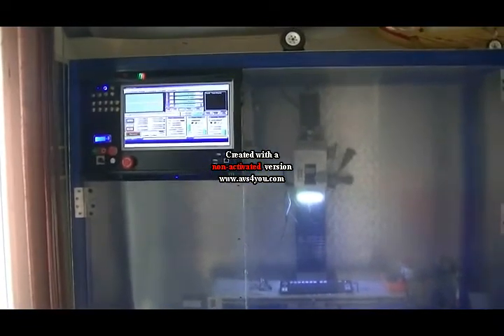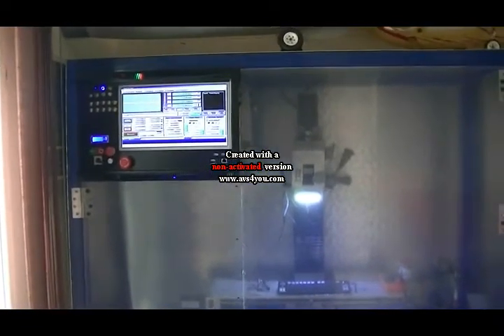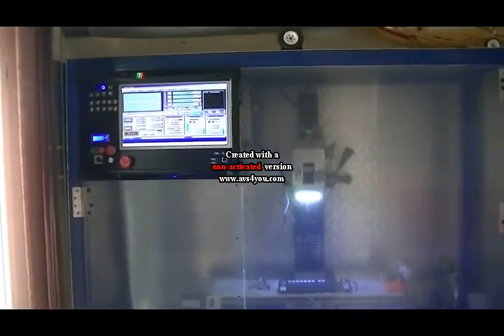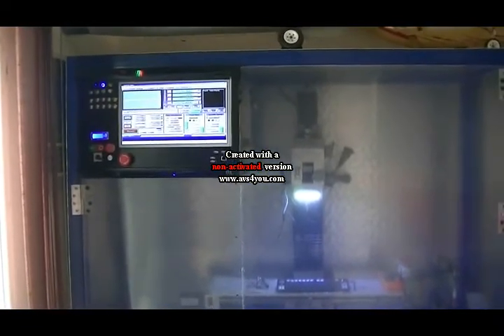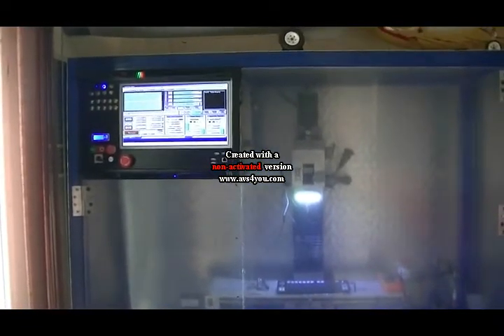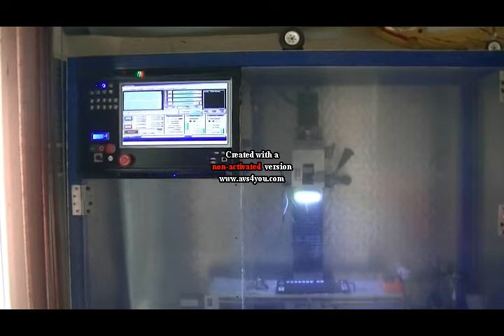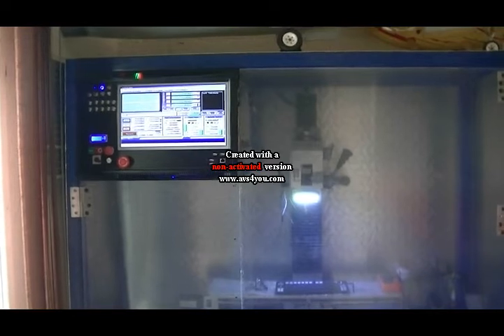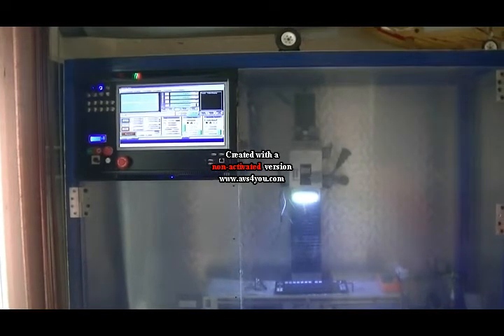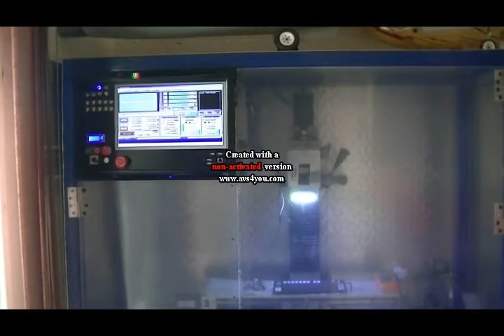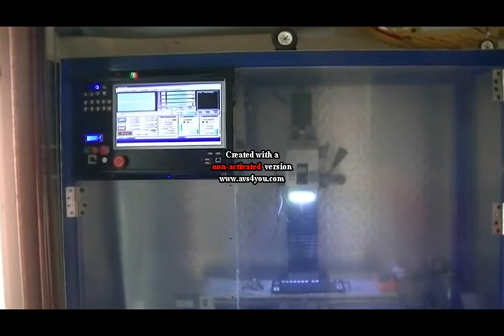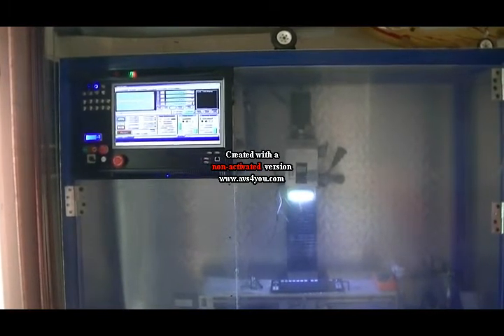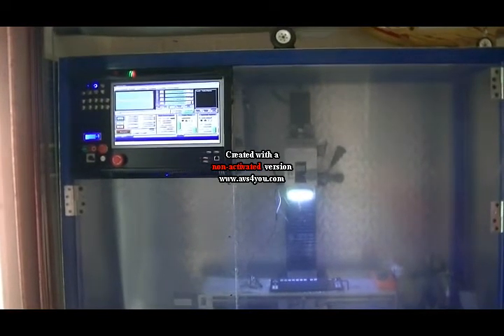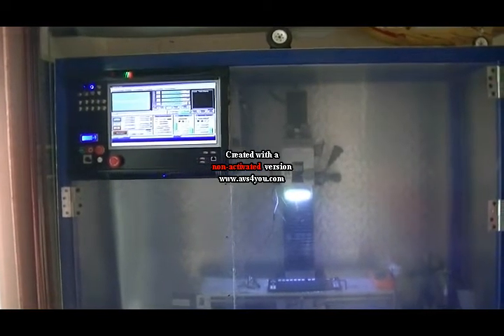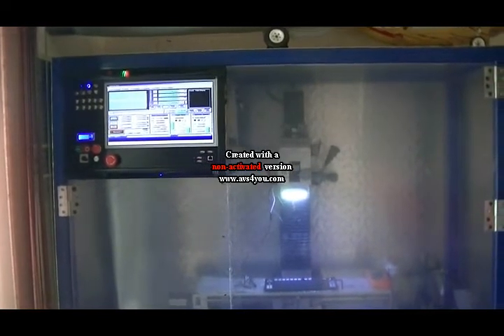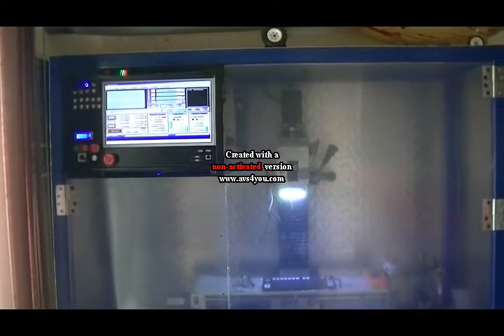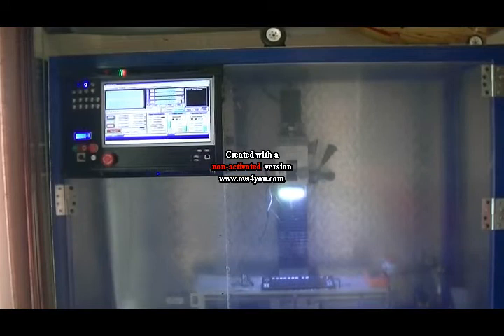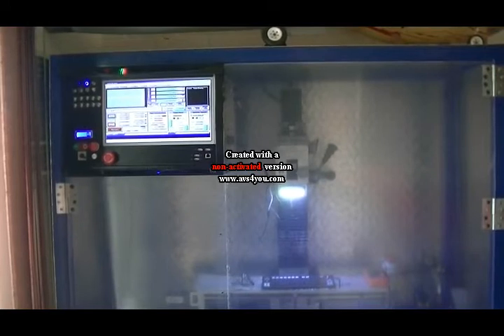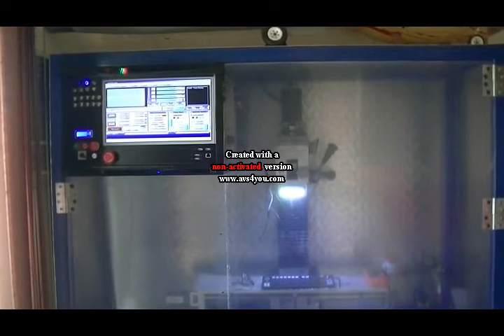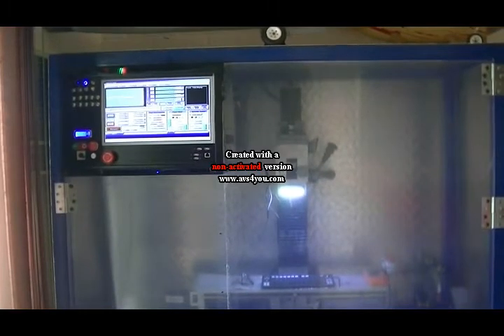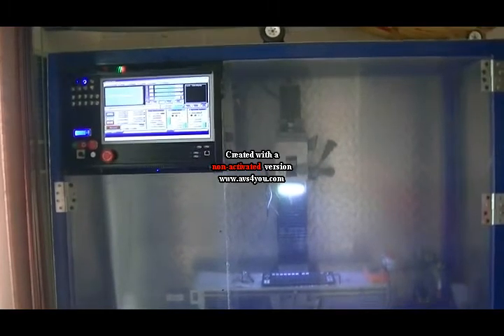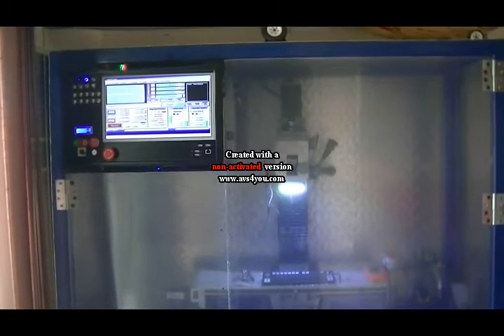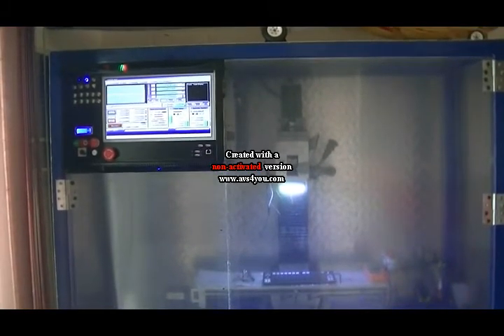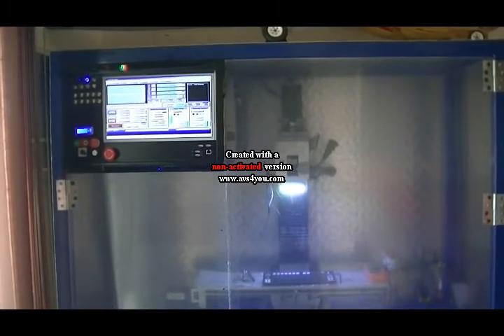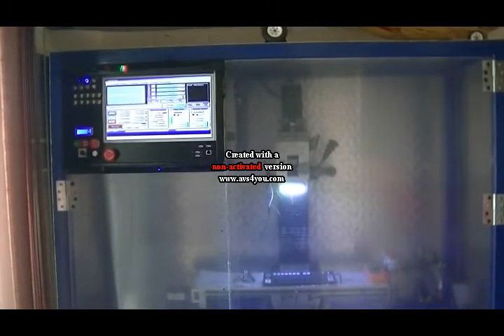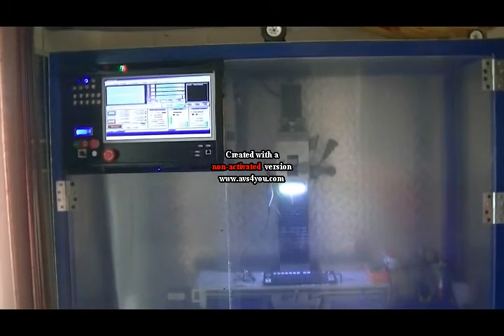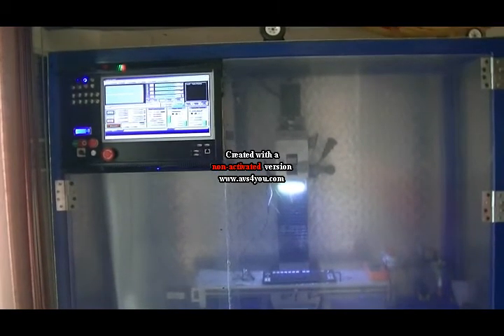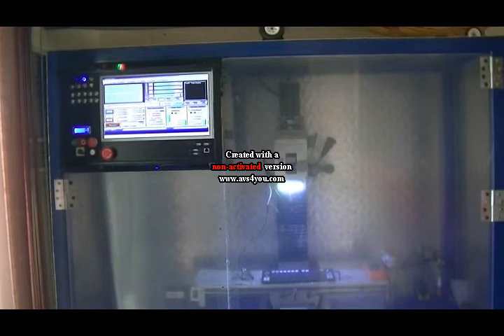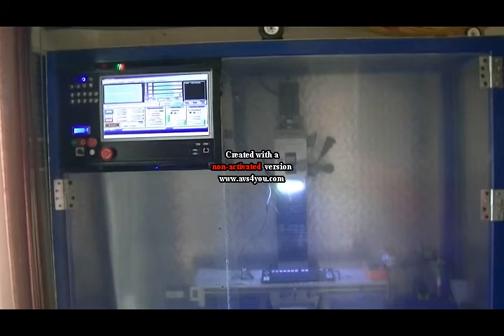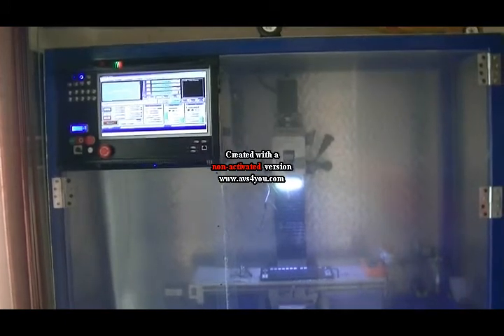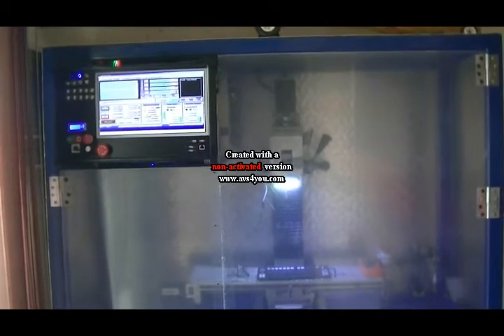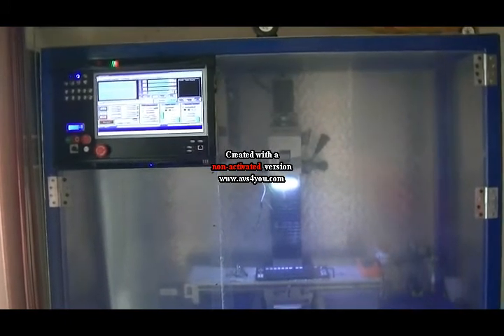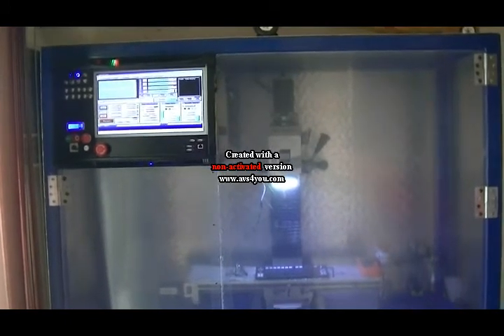What I have done with the controller box is I have mounted basically the PC, the C11 controller board, and Keylink 56D digital drivers into the whole box so that basically it is one box that does all.